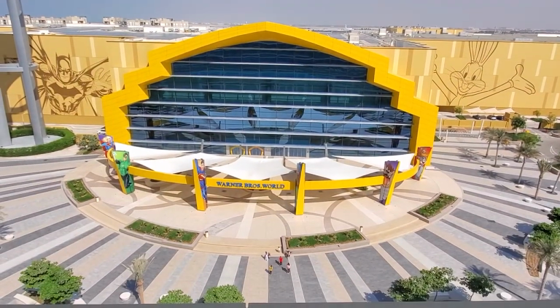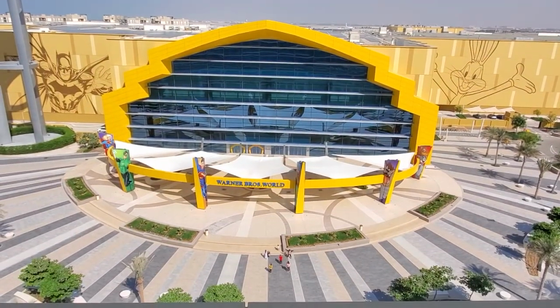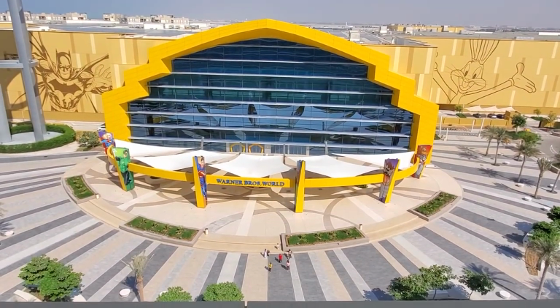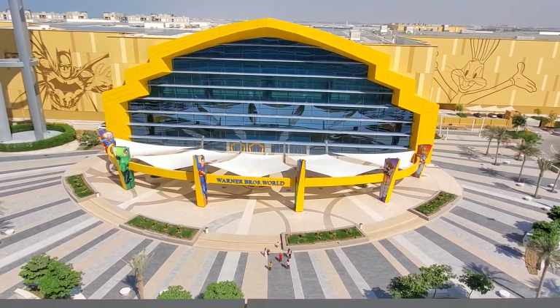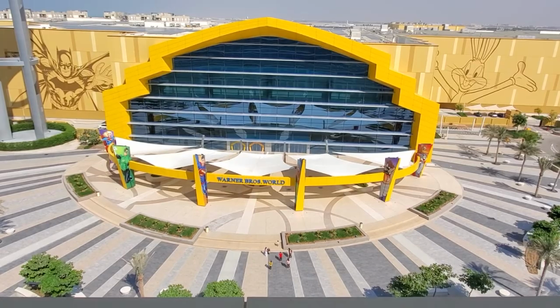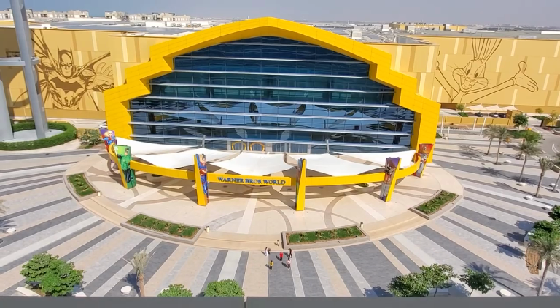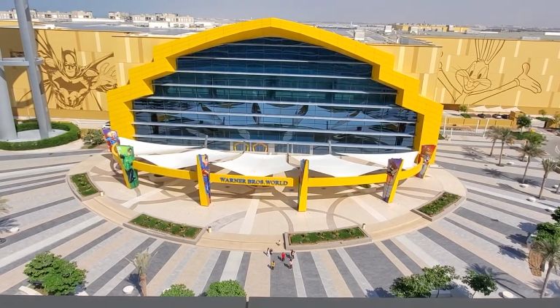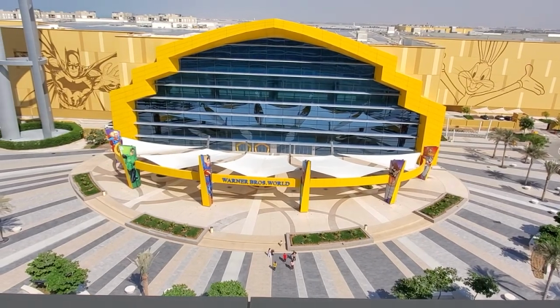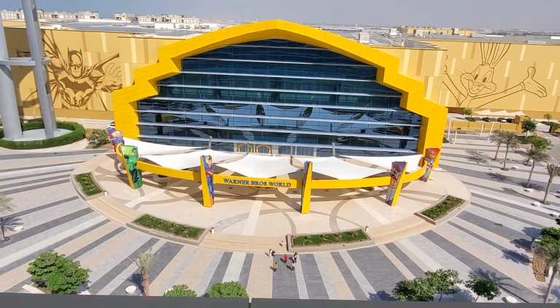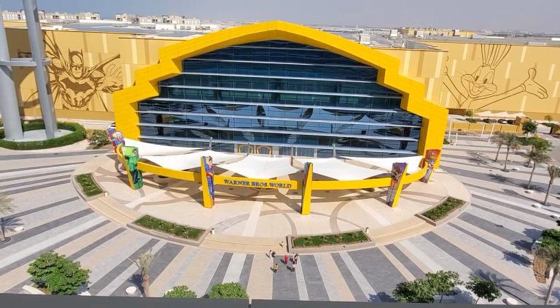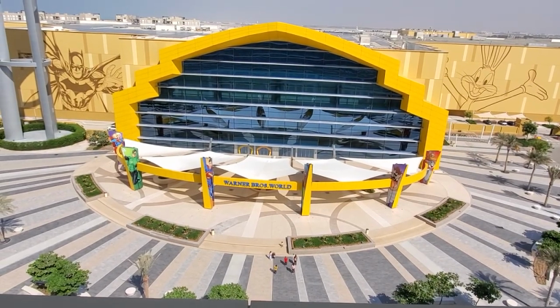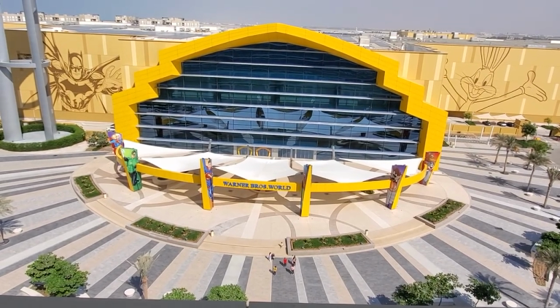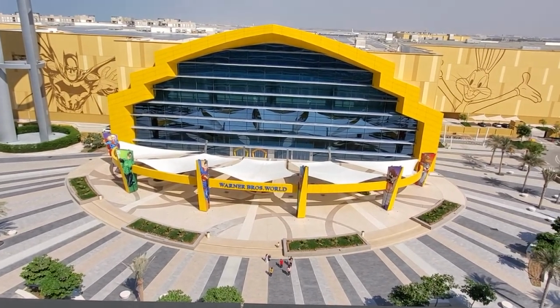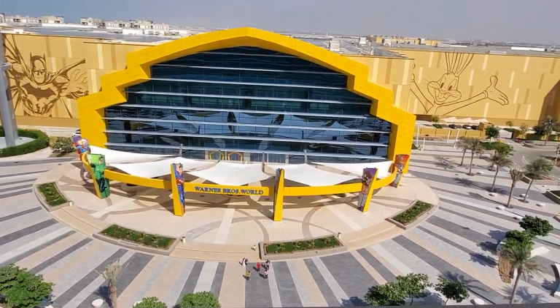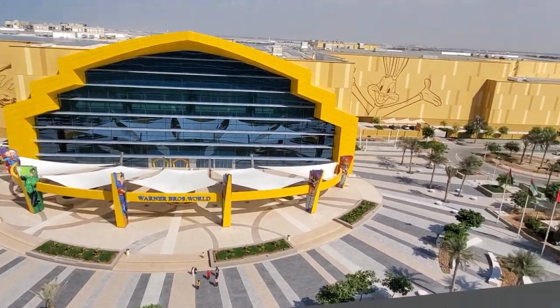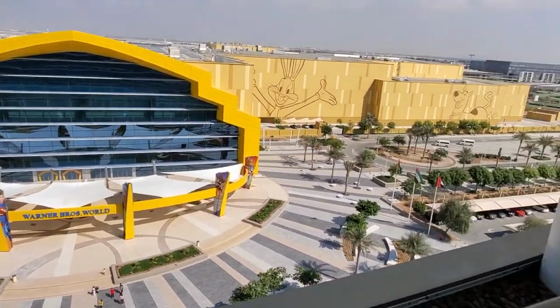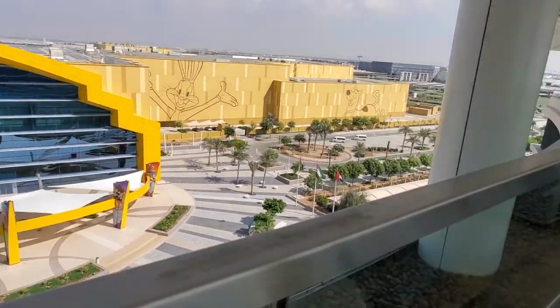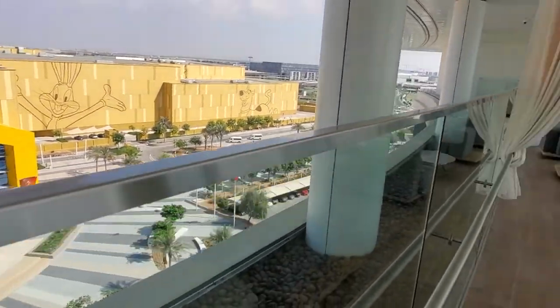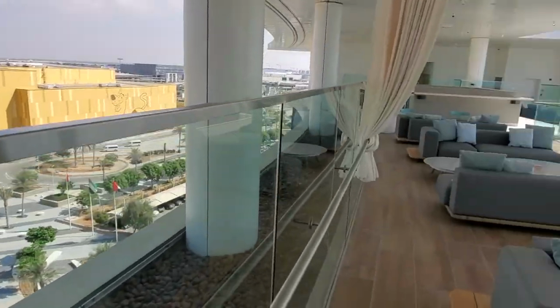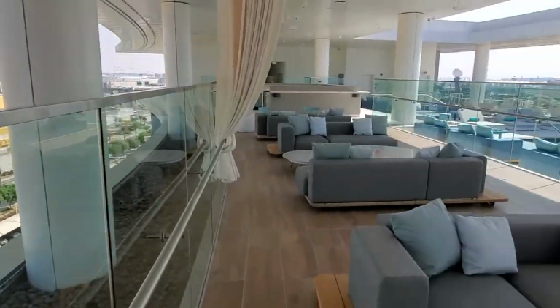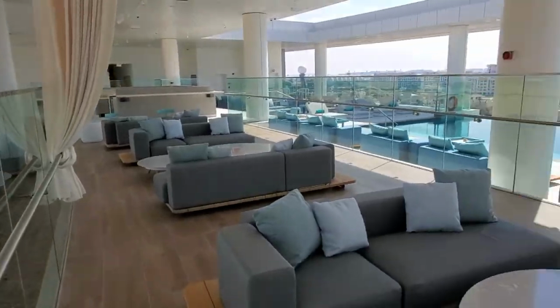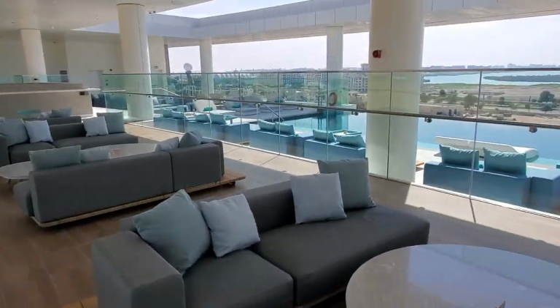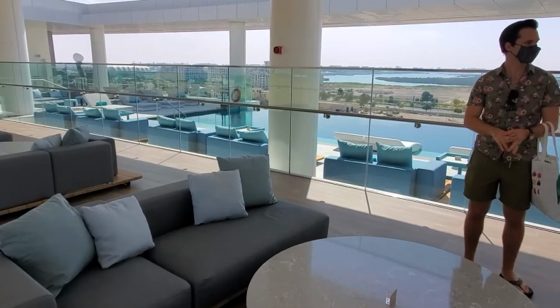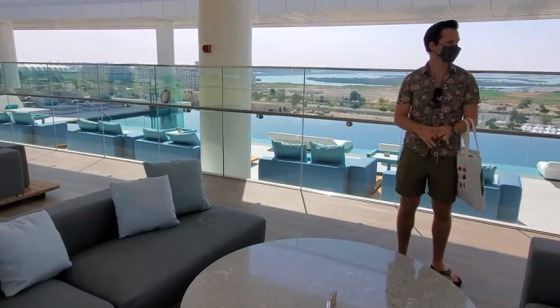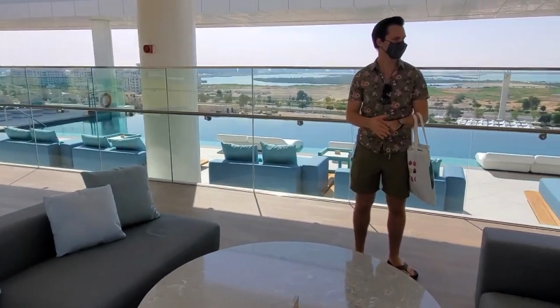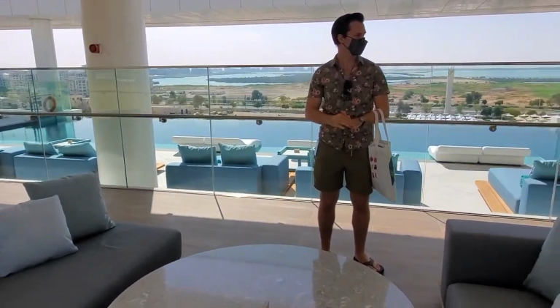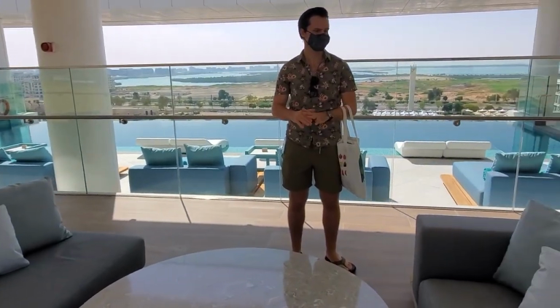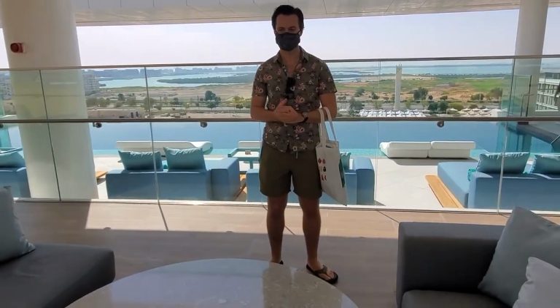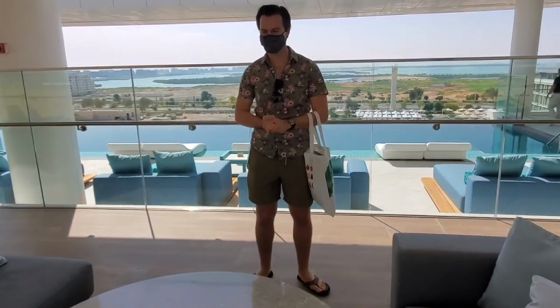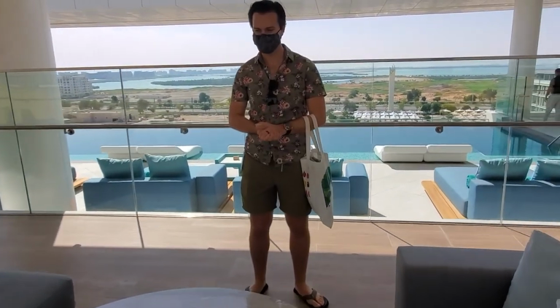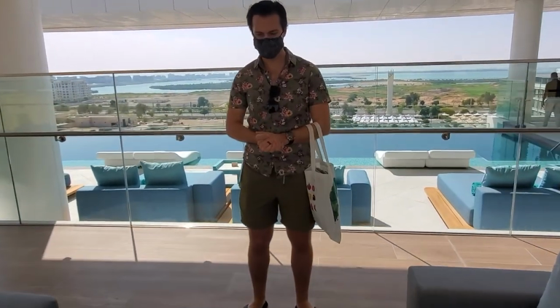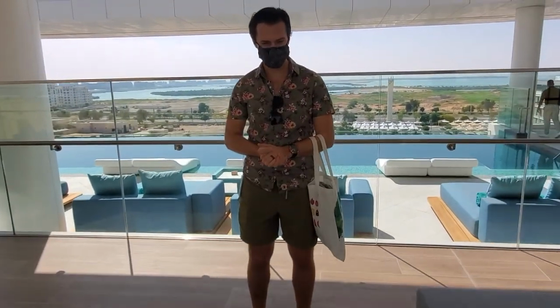There's the entrance of Warner Brothers. Super cute.